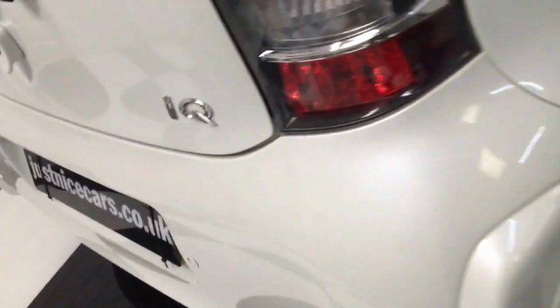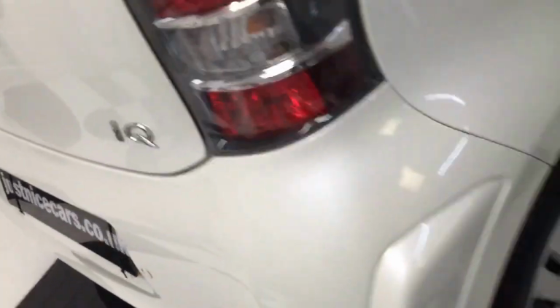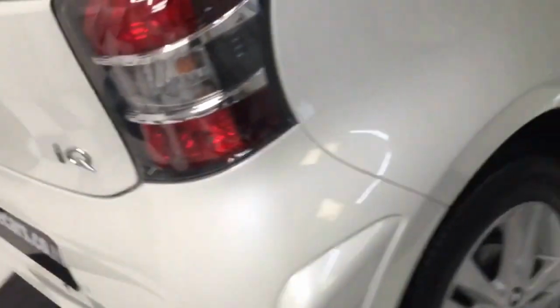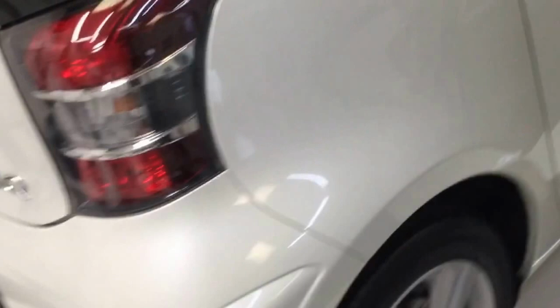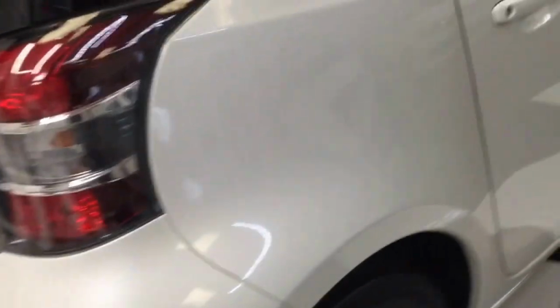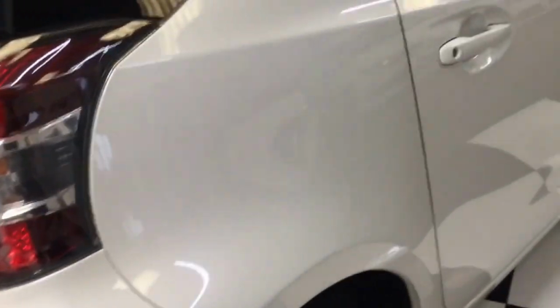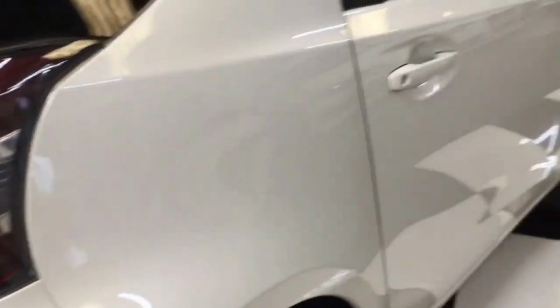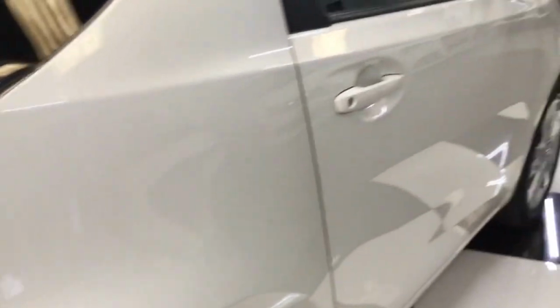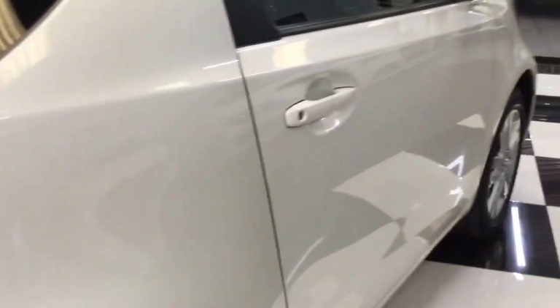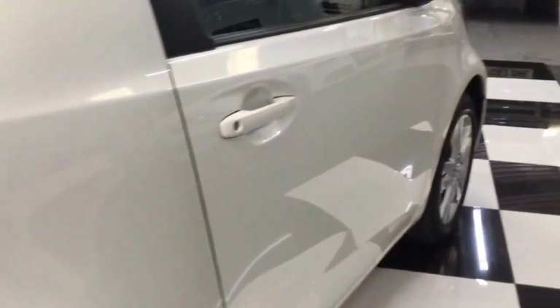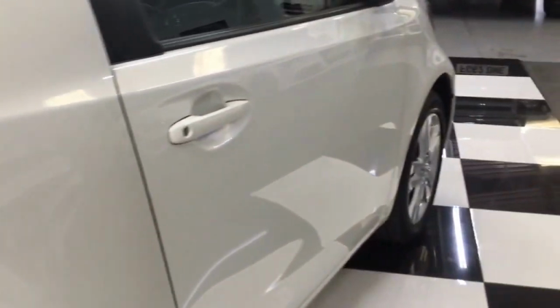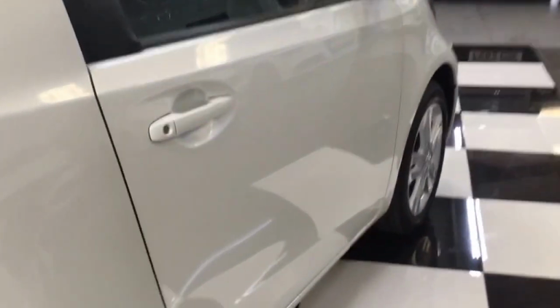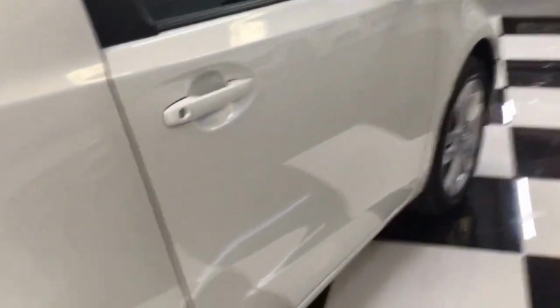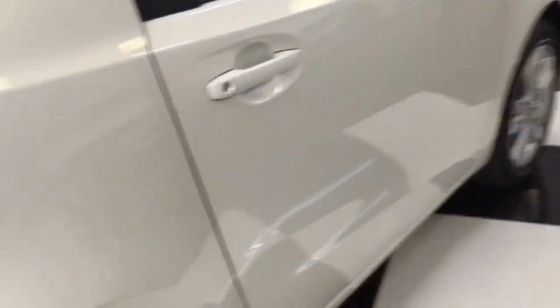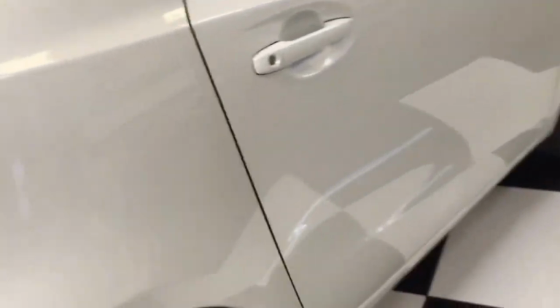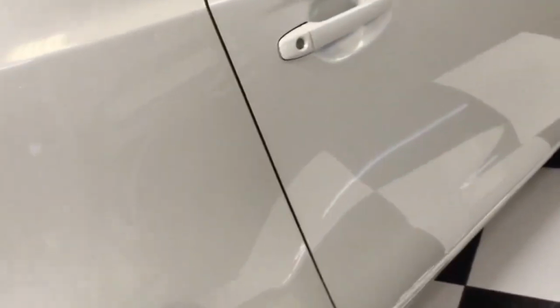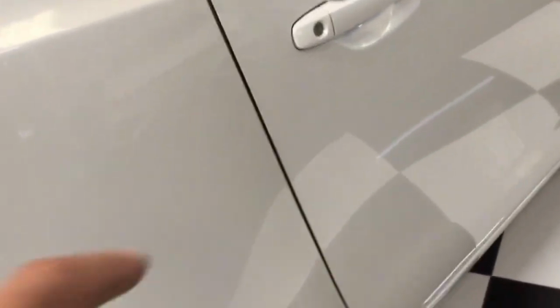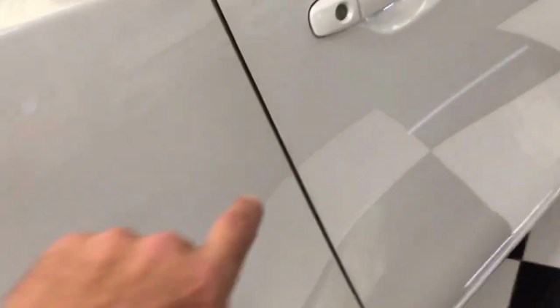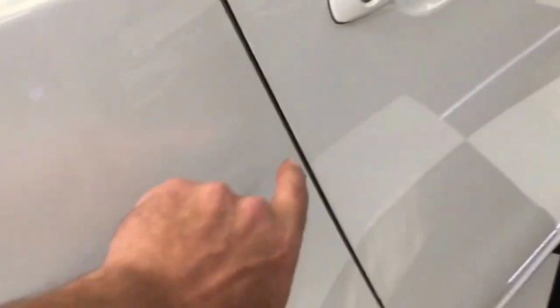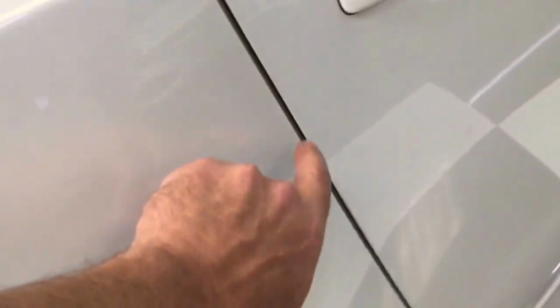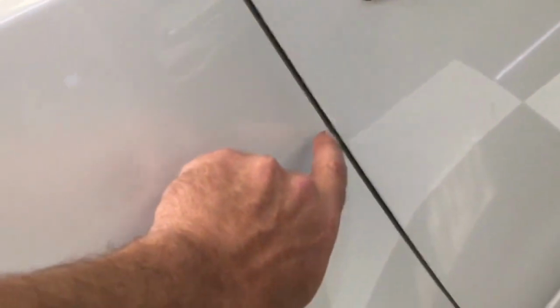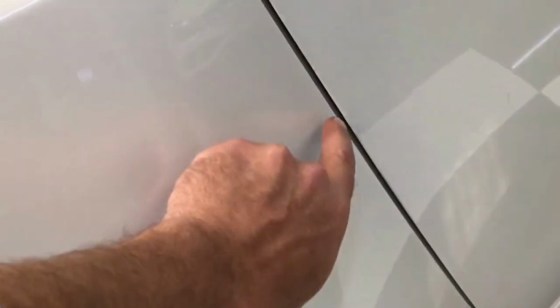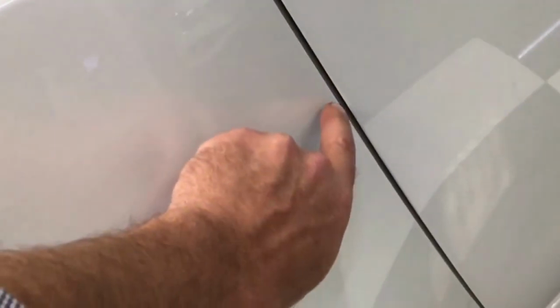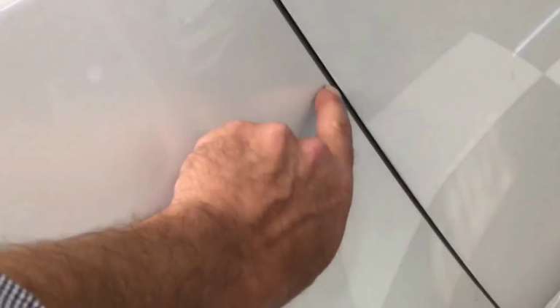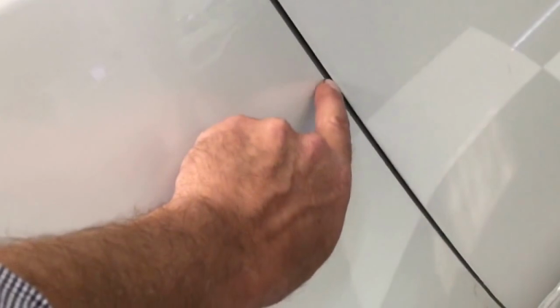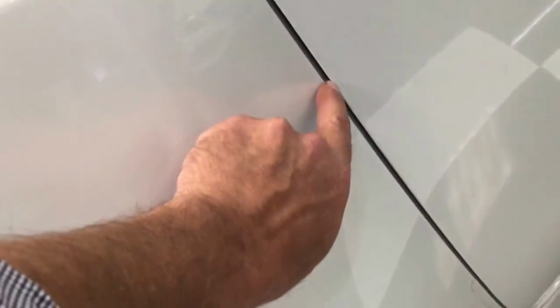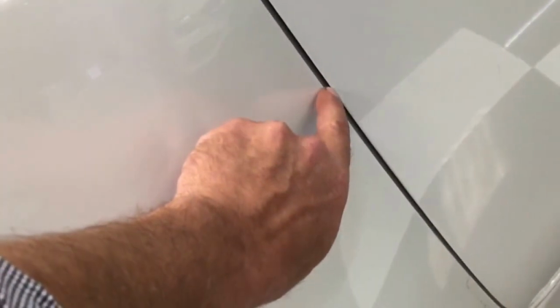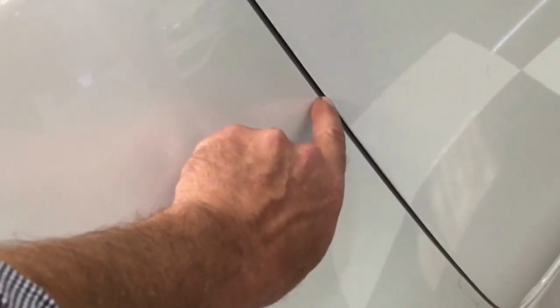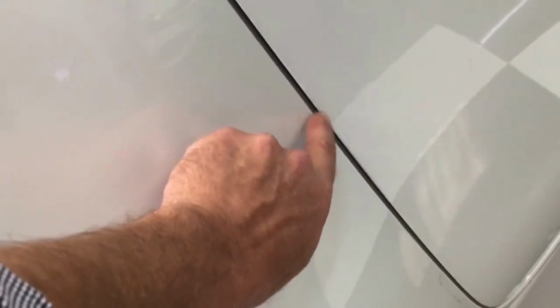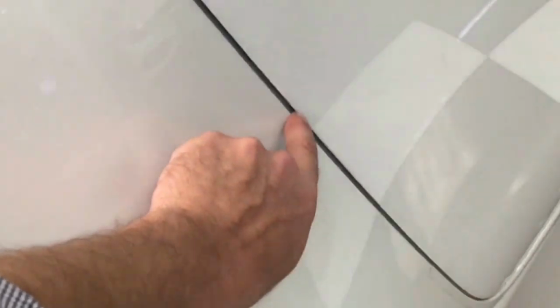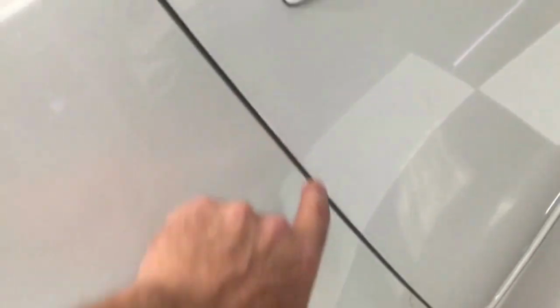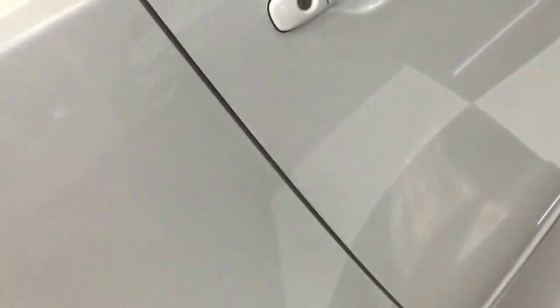No scratches, no dings down the side. A couple of little marks that have been touched in on that door edge — just a couple there.